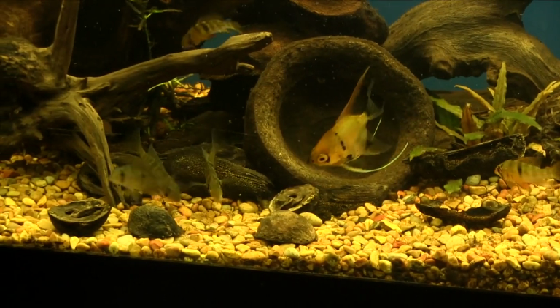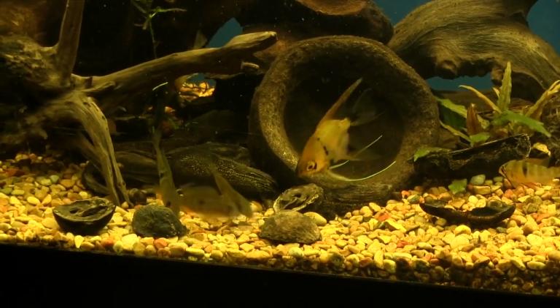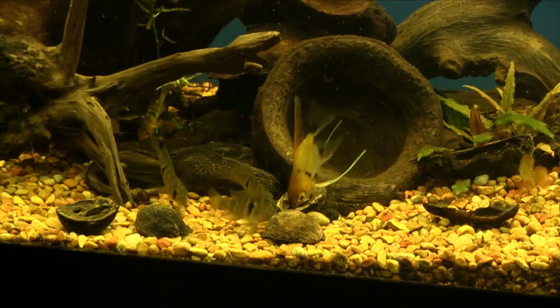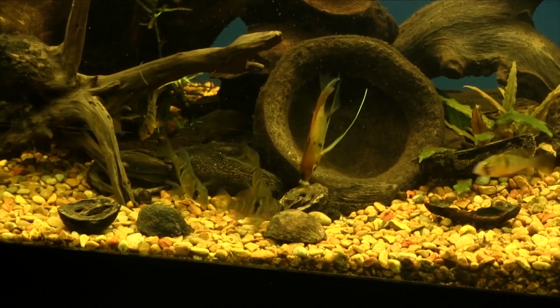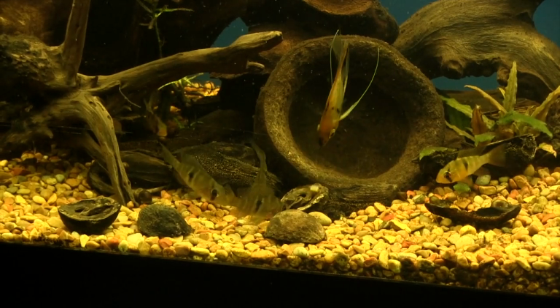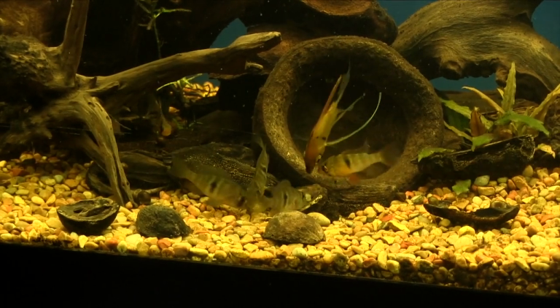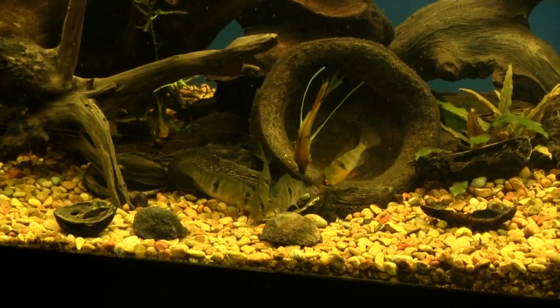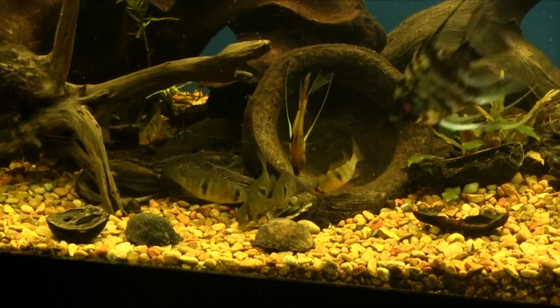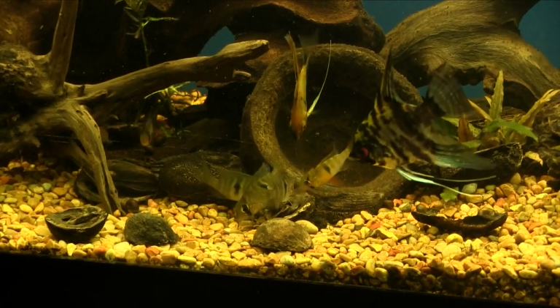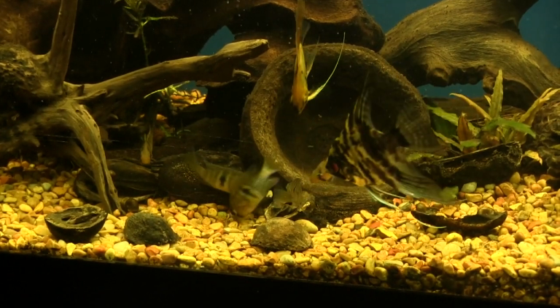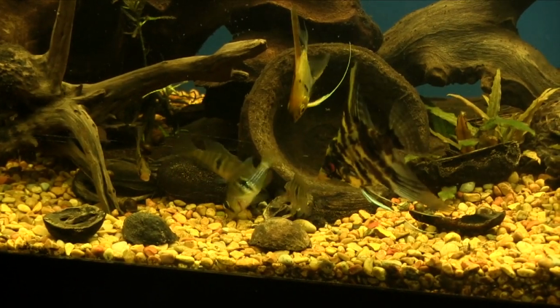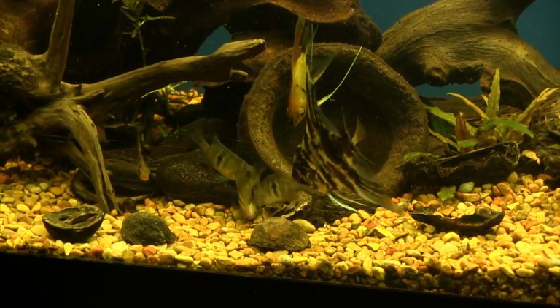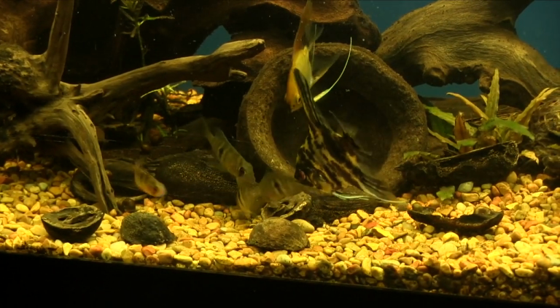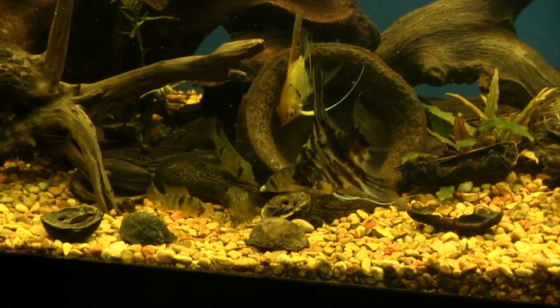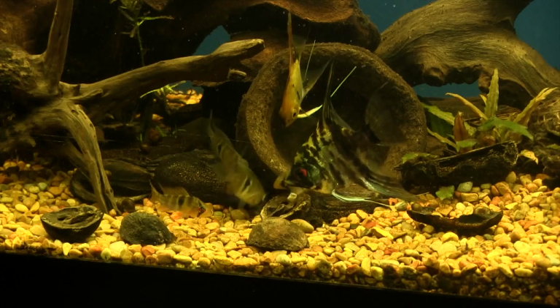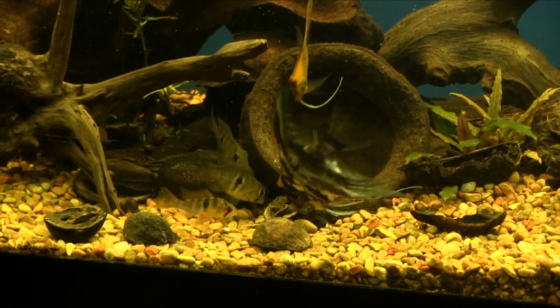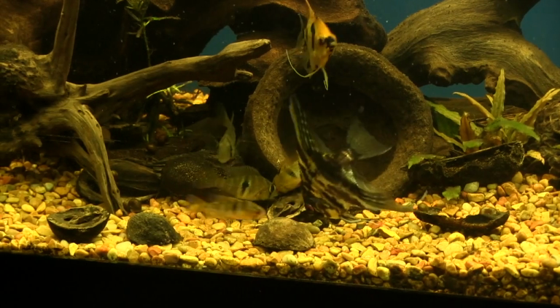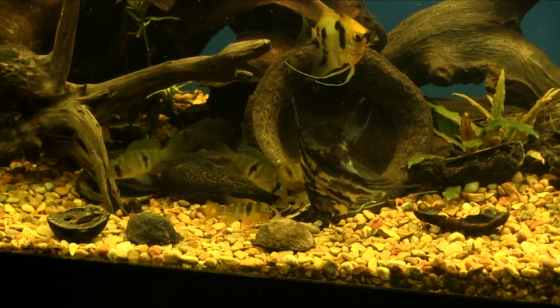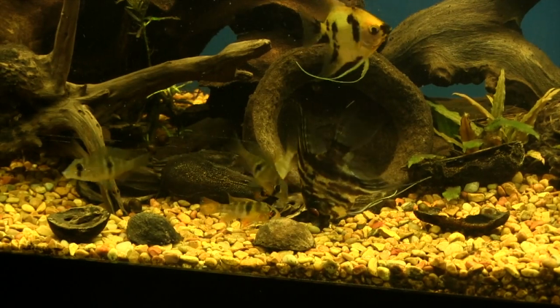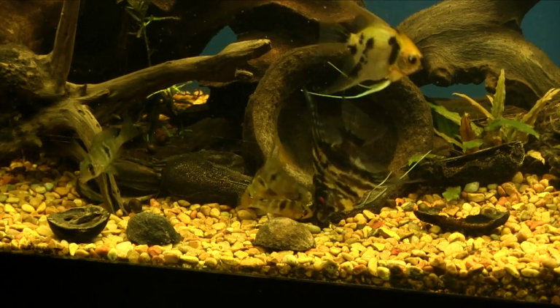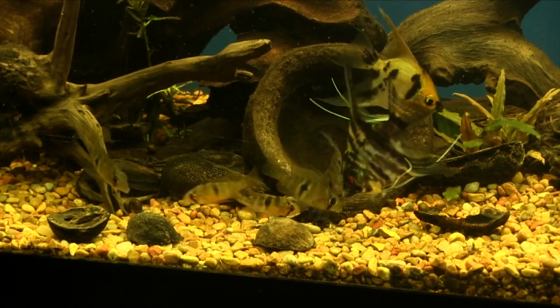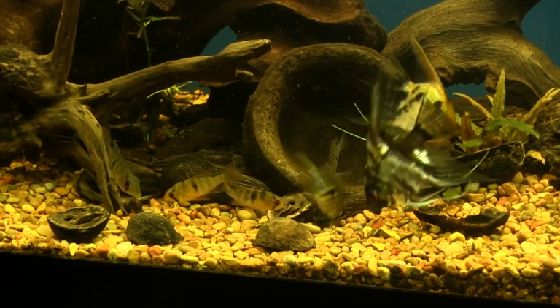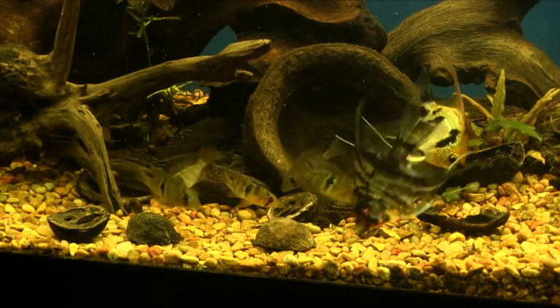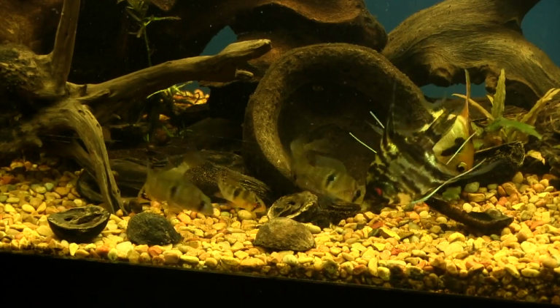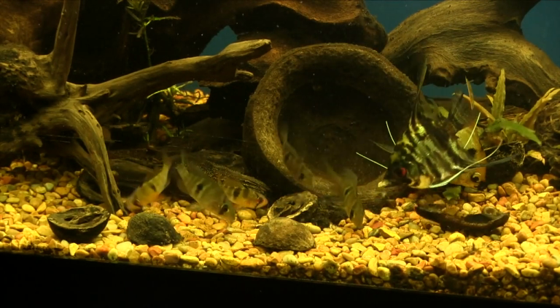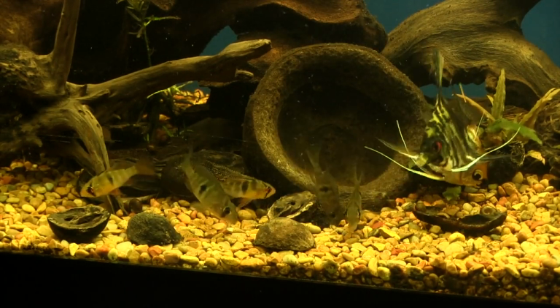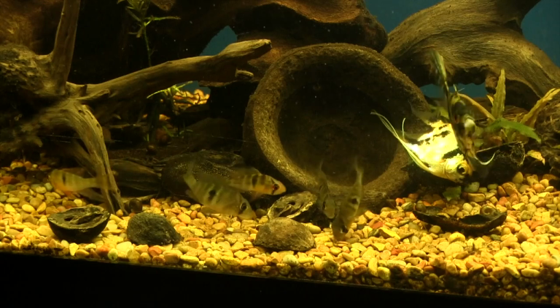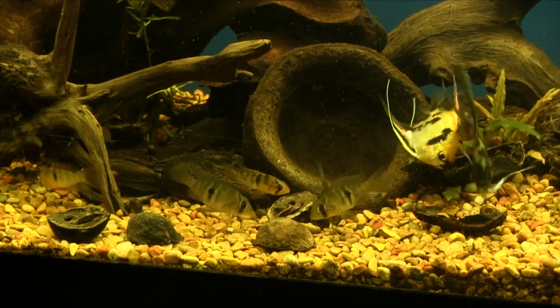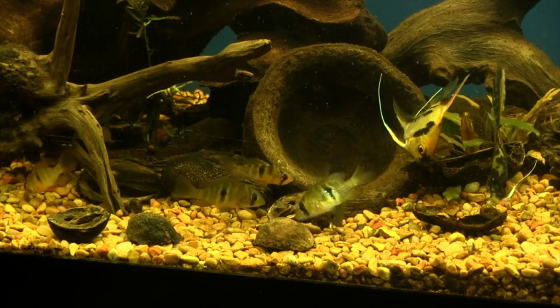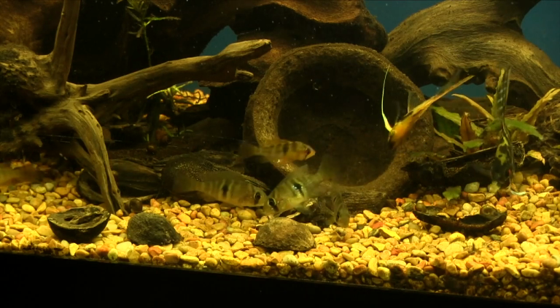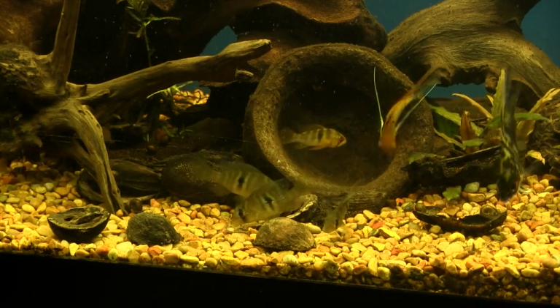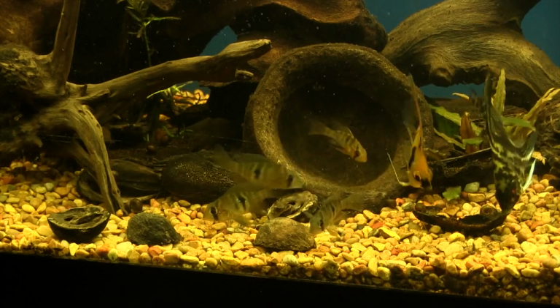It's a very peaceful little fish. It could probably live even with rams and doesn't get as big as an acara. So it's a very peaceful, calm little fish for an aquarium — it could probably be in a 20-gallon tank and live quite happily.